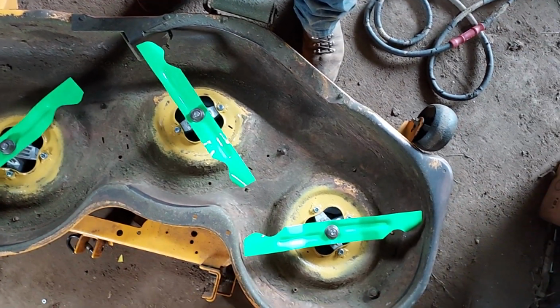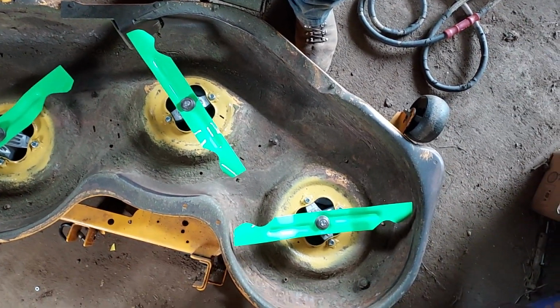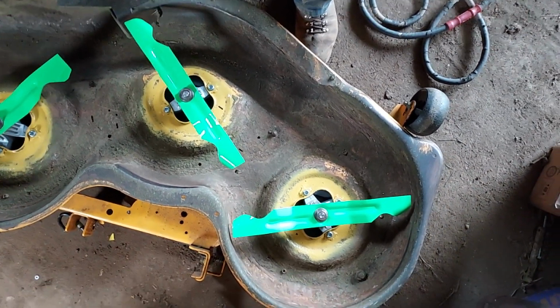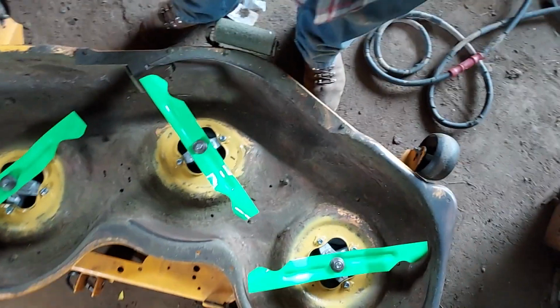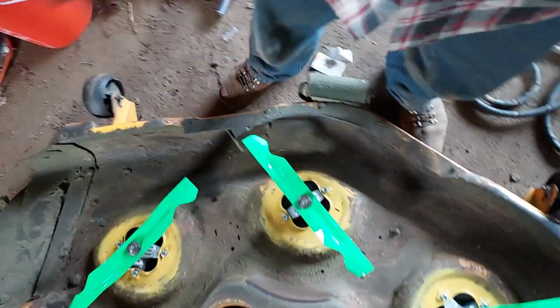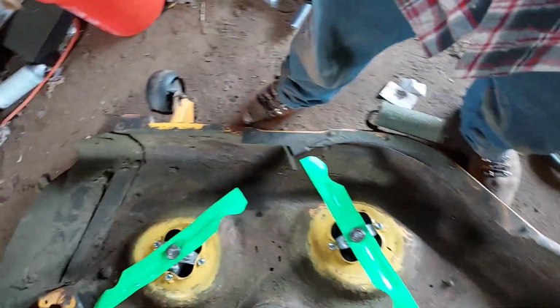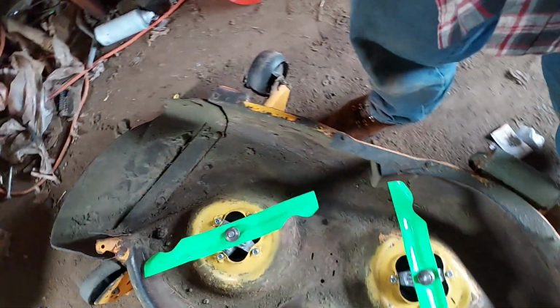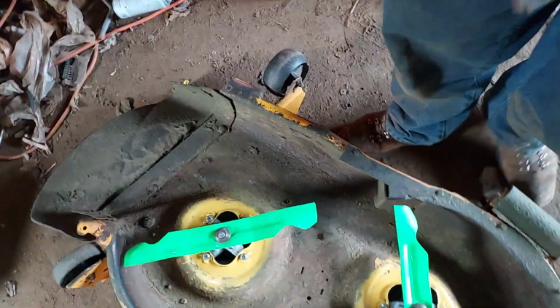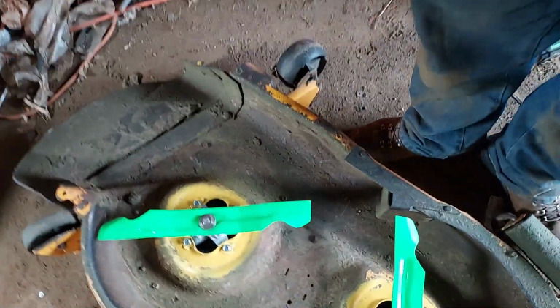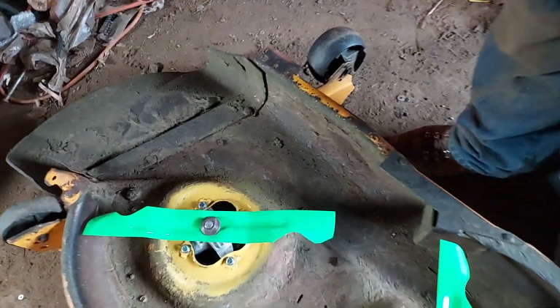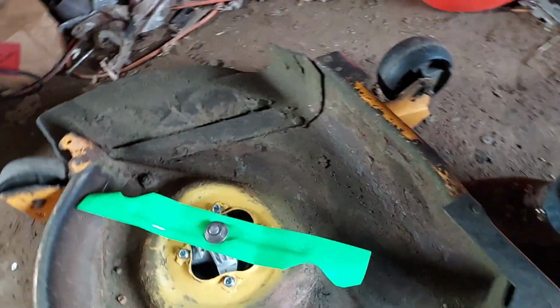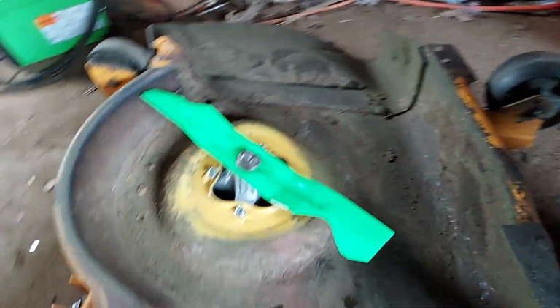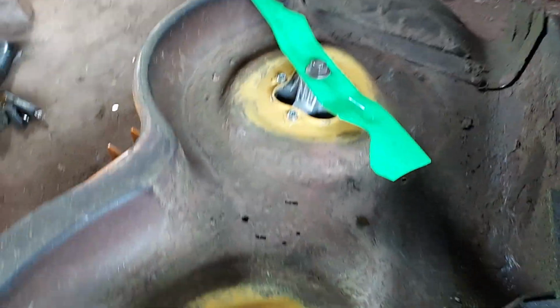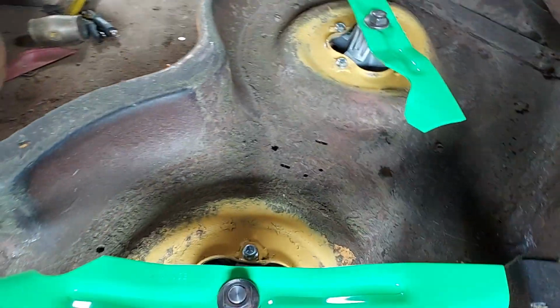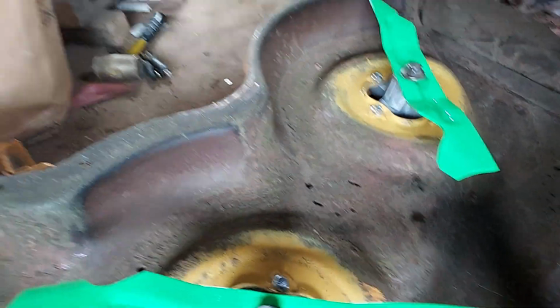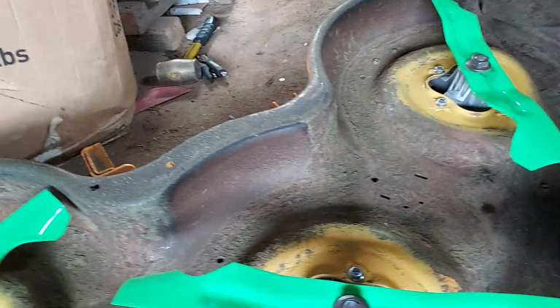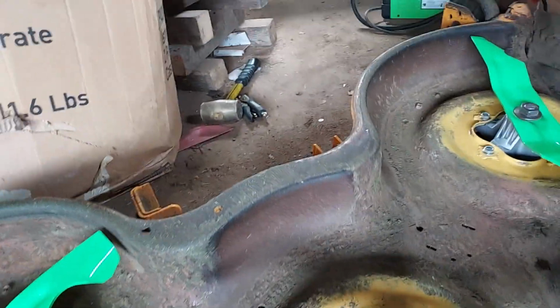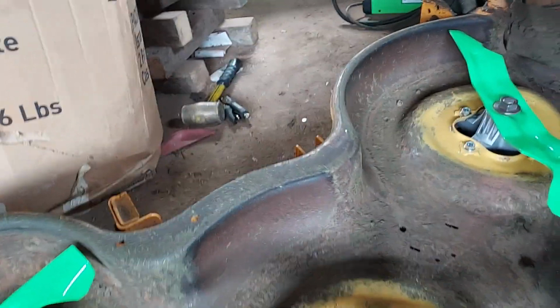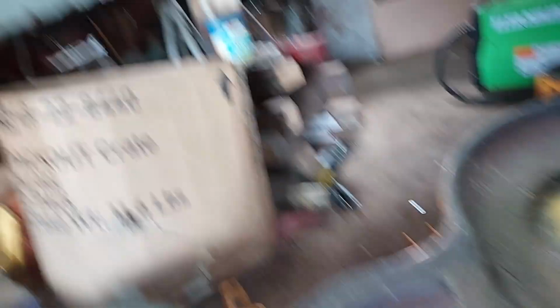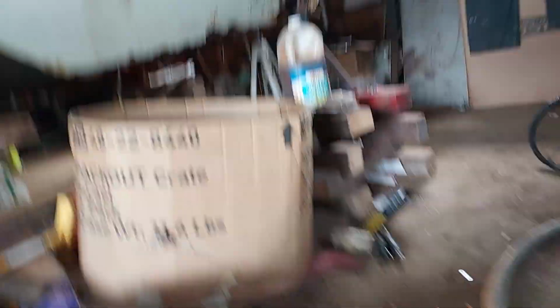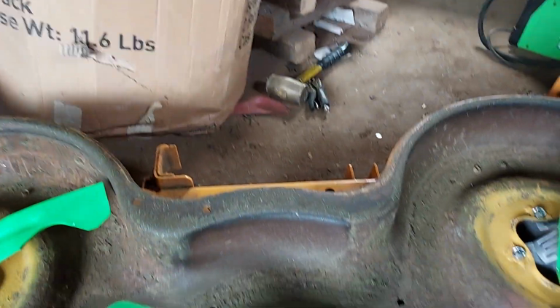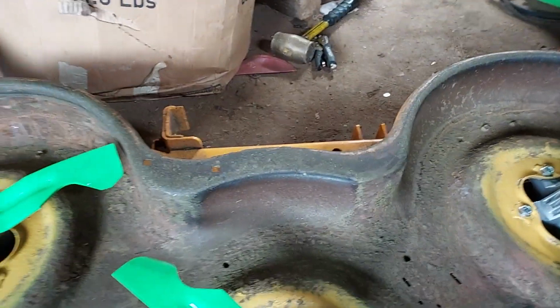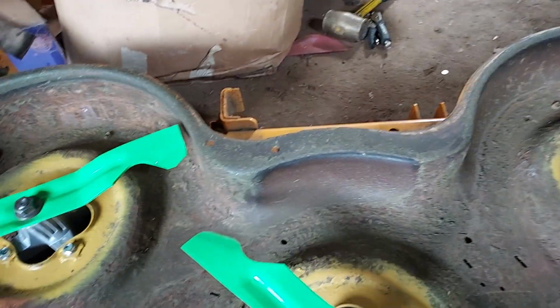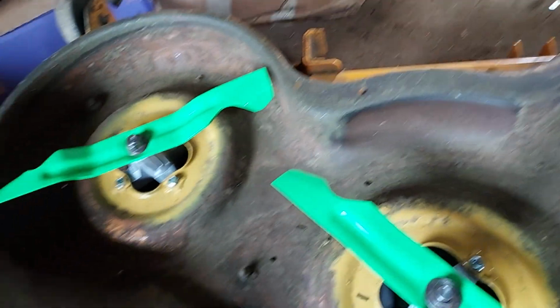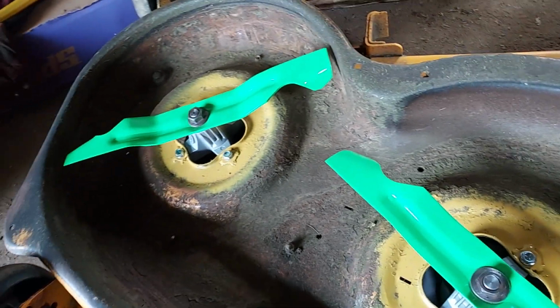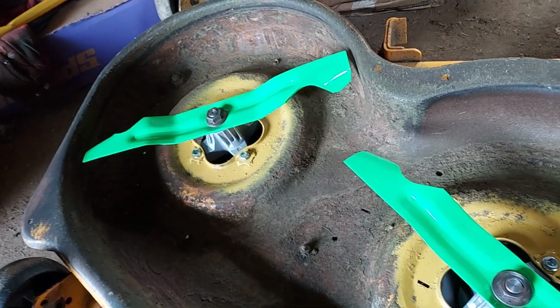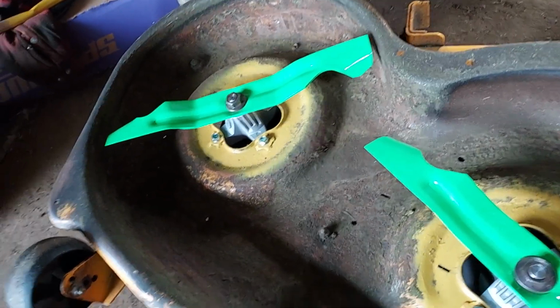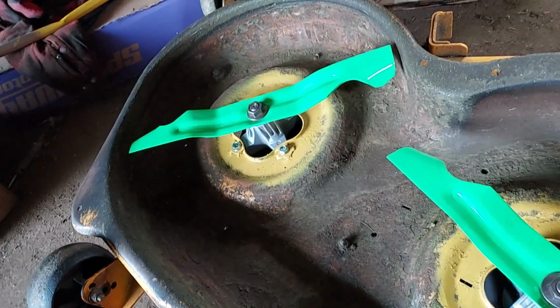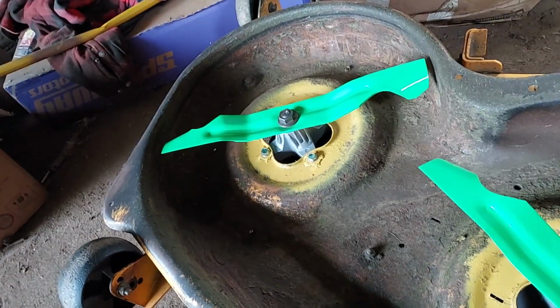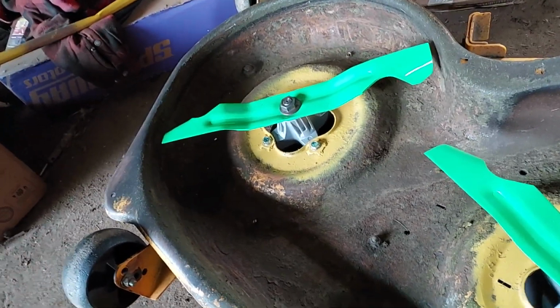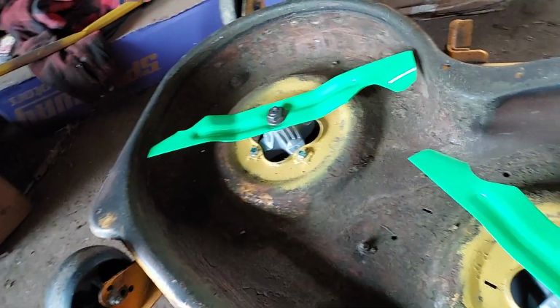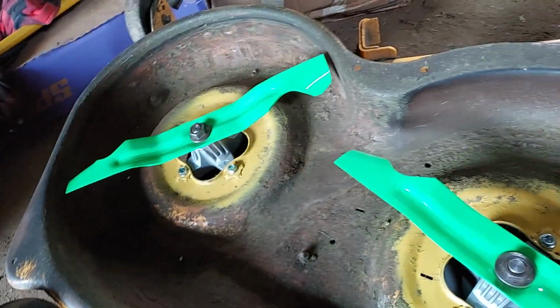For the most part I think it came out good. The aftermarket blades — you can't really tell in this light — but they are like a fluorescent green, very odd color.